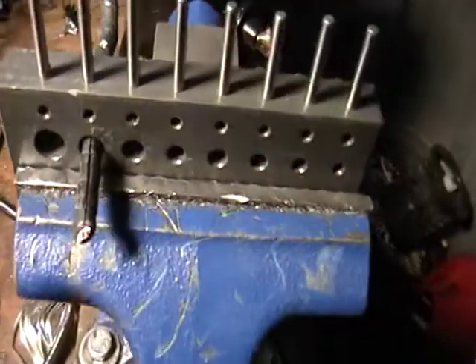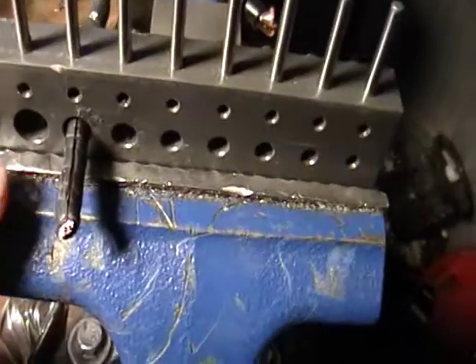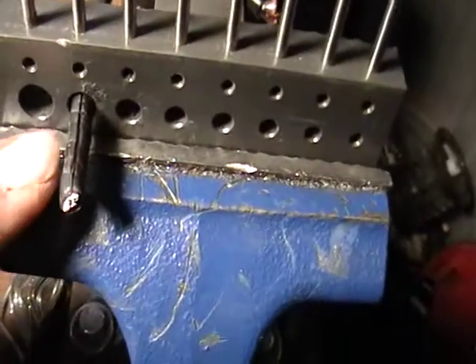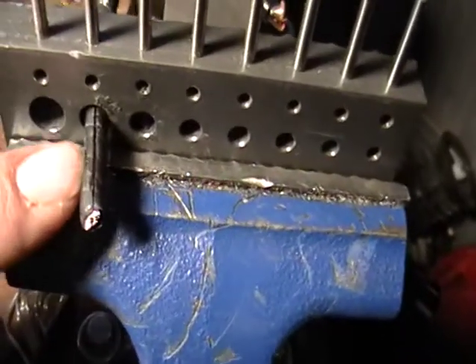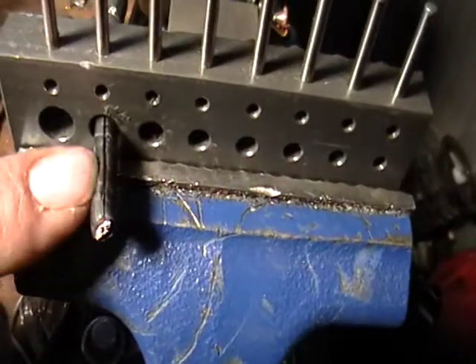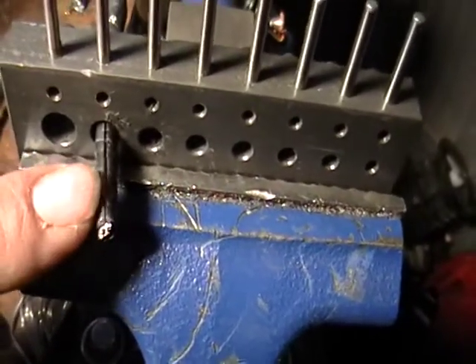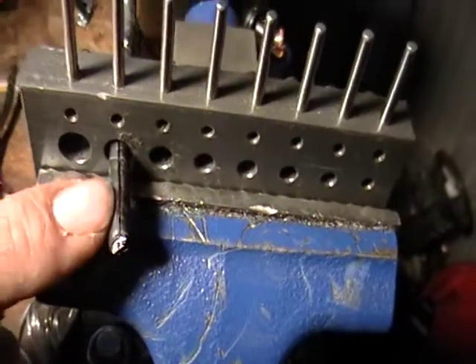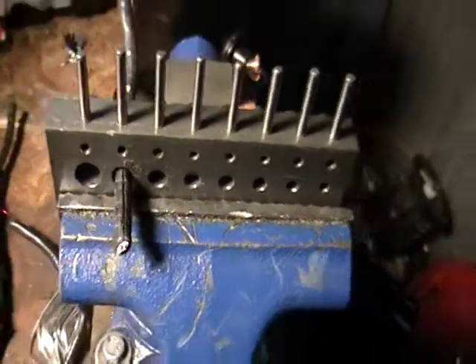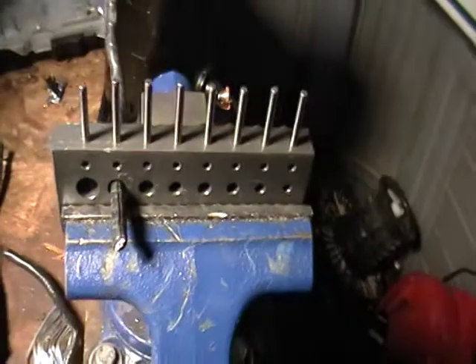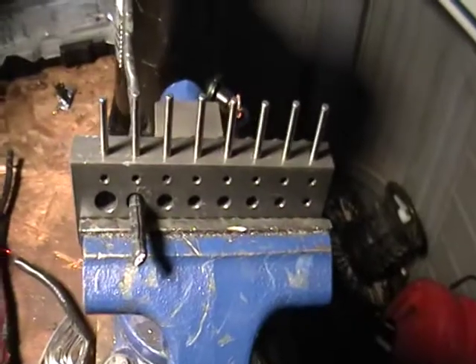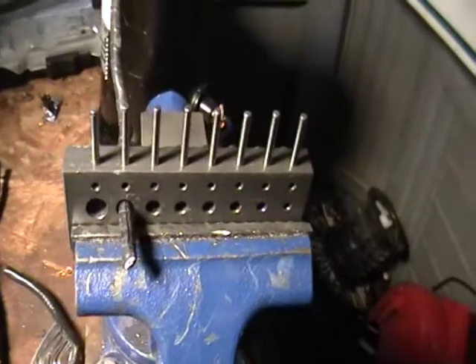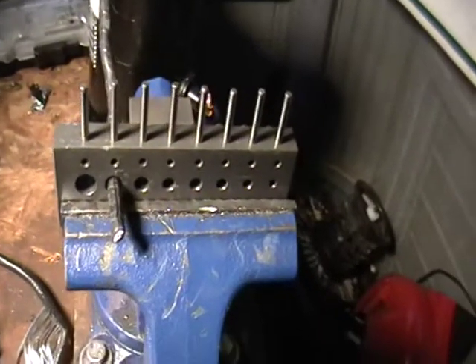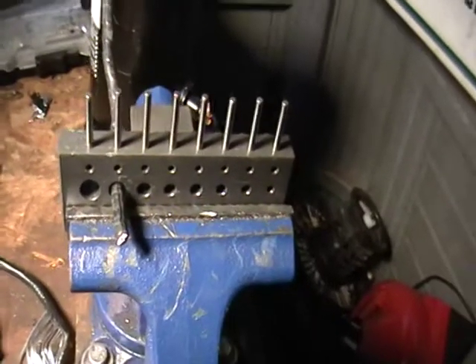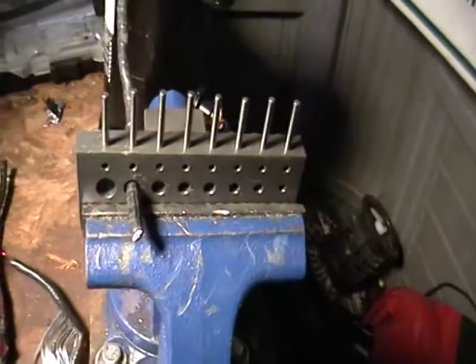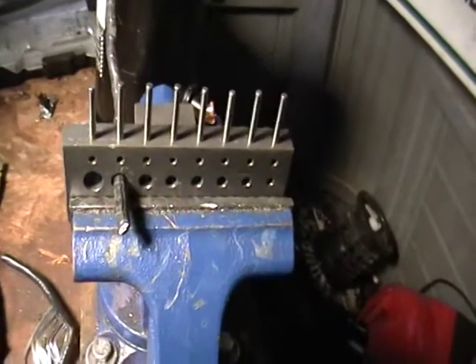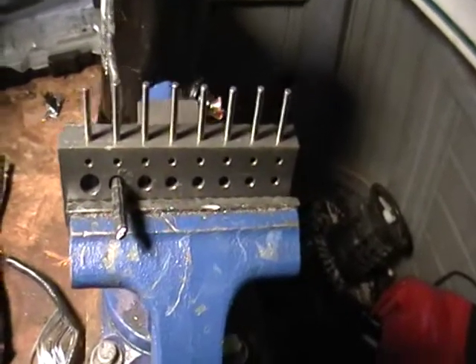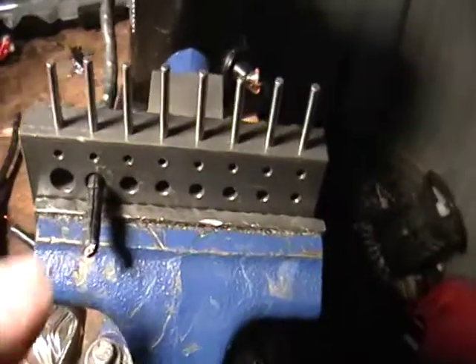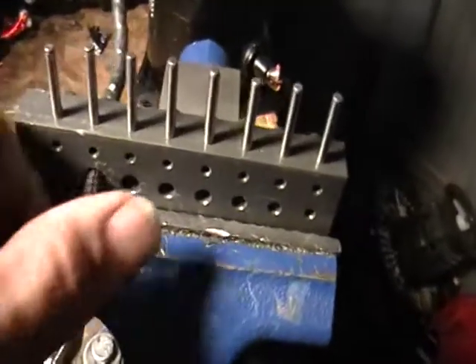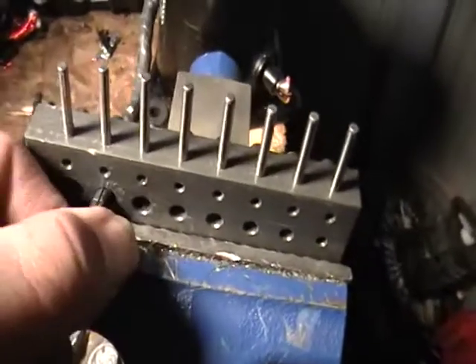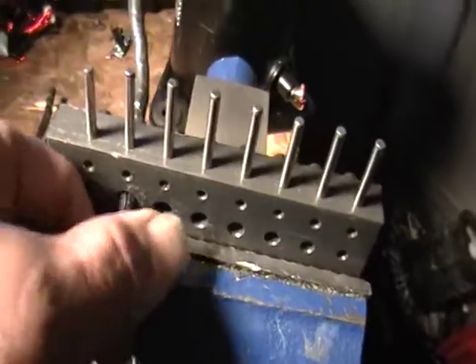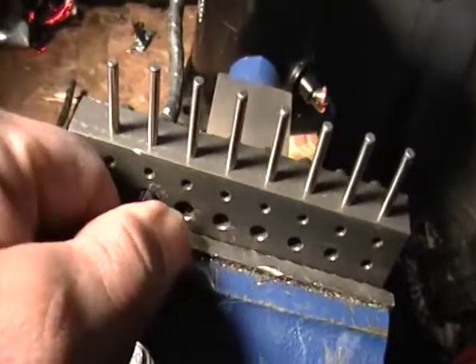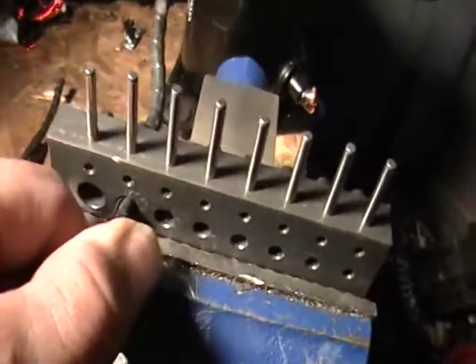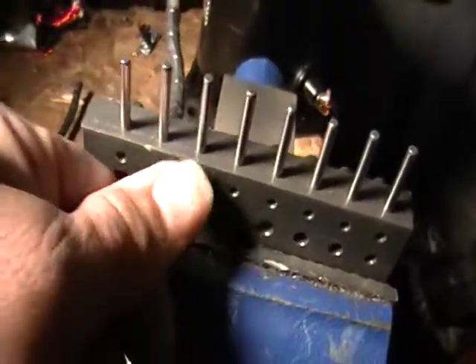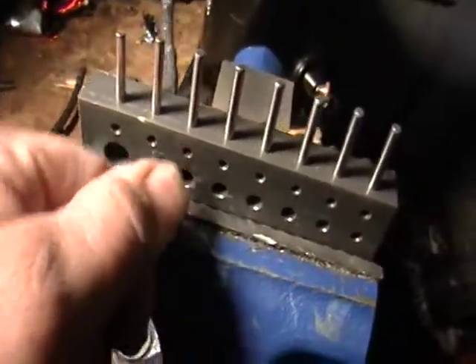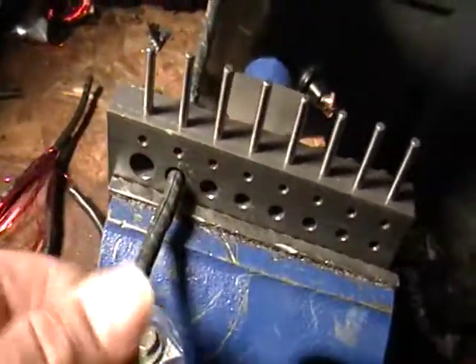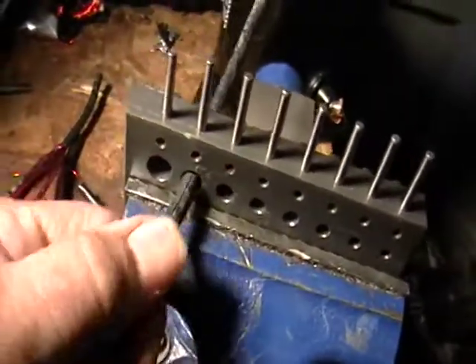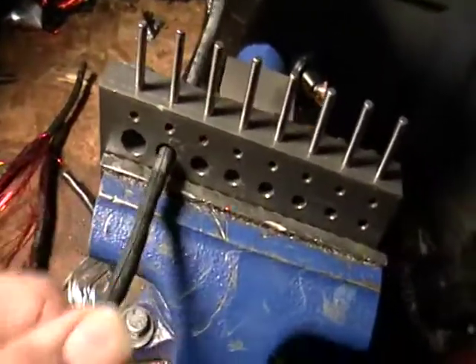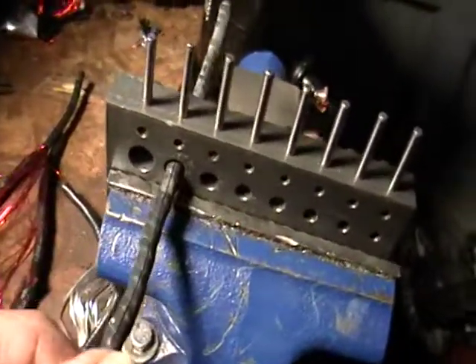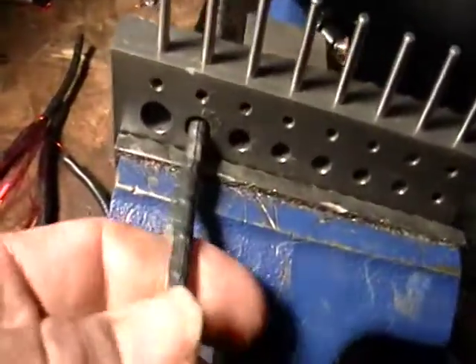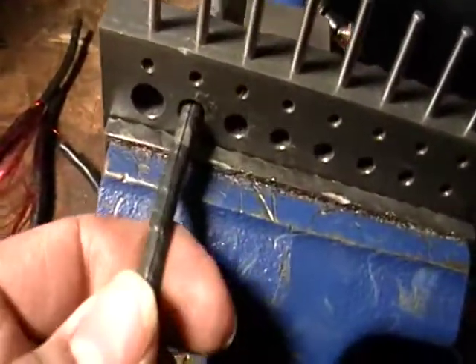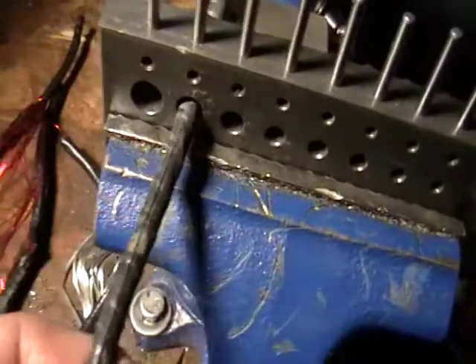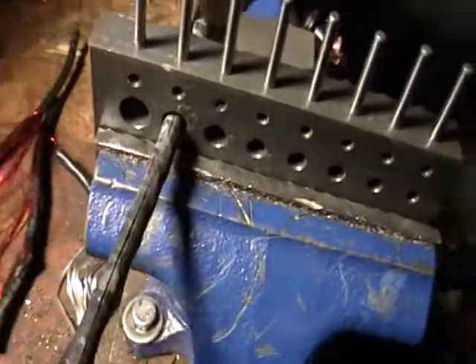As you can see, by pulling it out I just actually got a little bit of it open there. It's really simple. All I got to do is just come in here on one side. It's really hard right now because I'm using one hand — just pull it right out. As you can see, it's starting to cut.